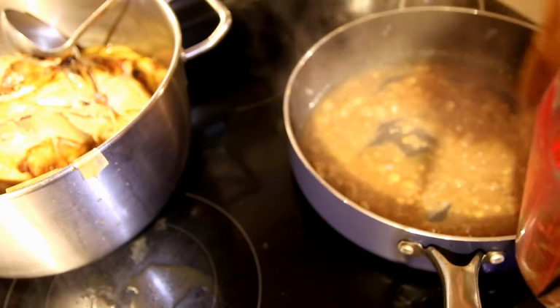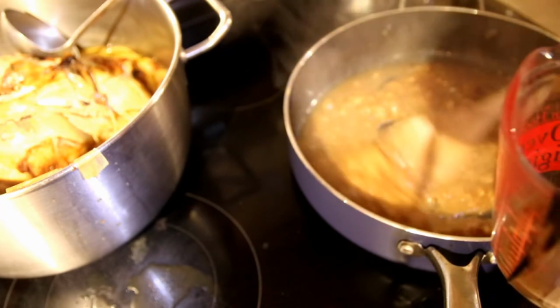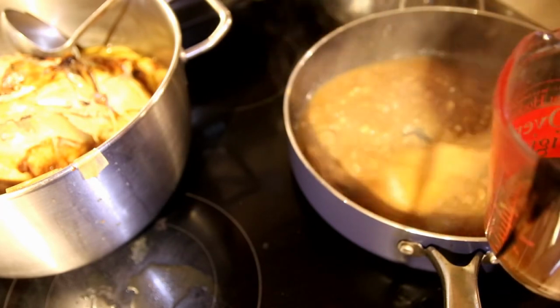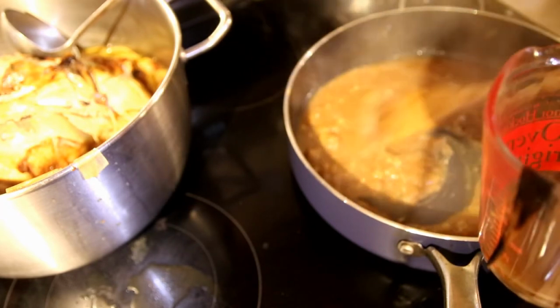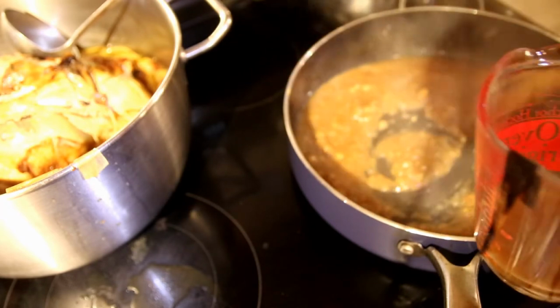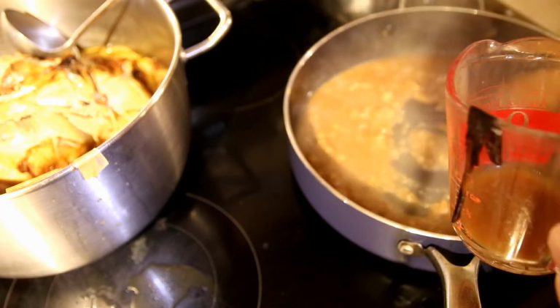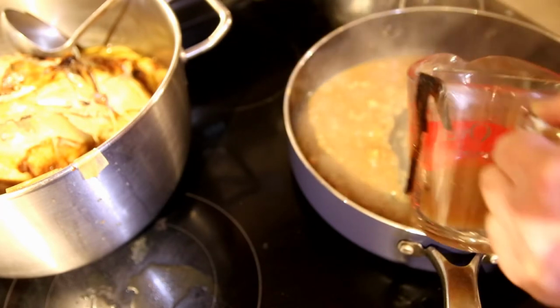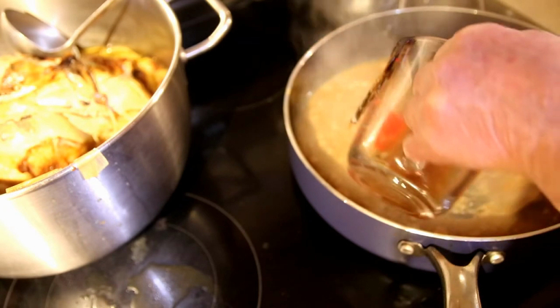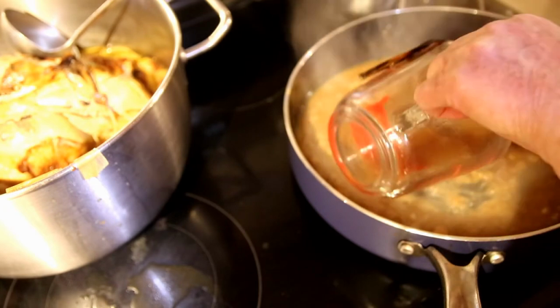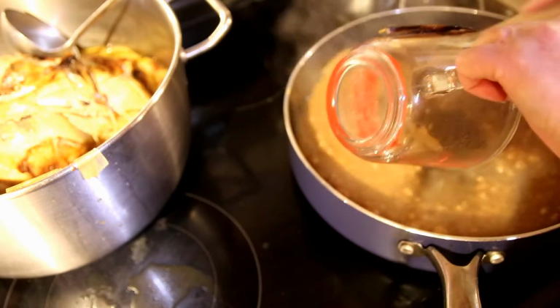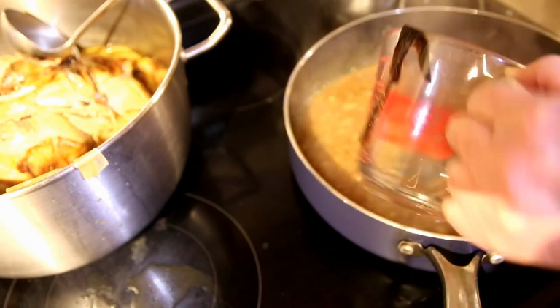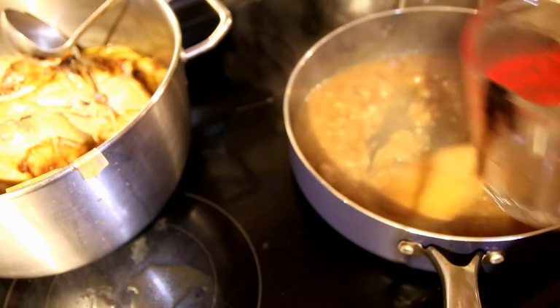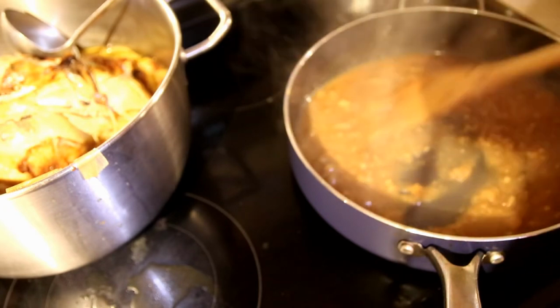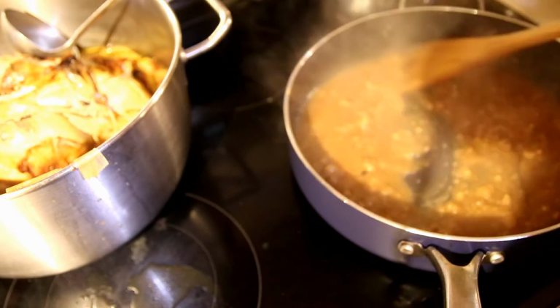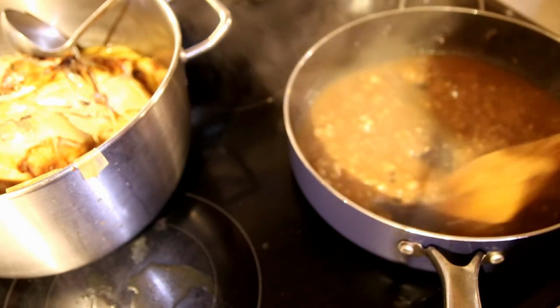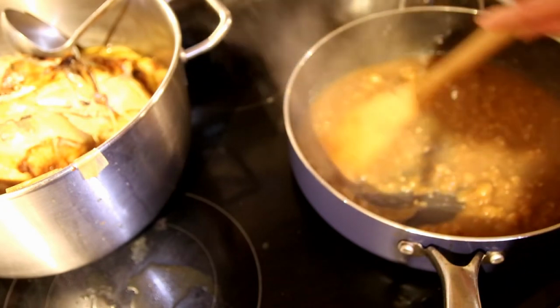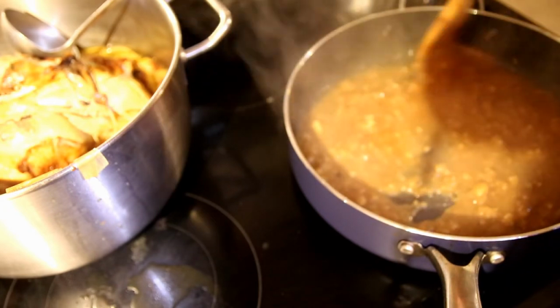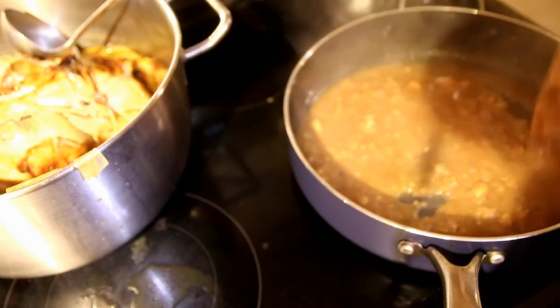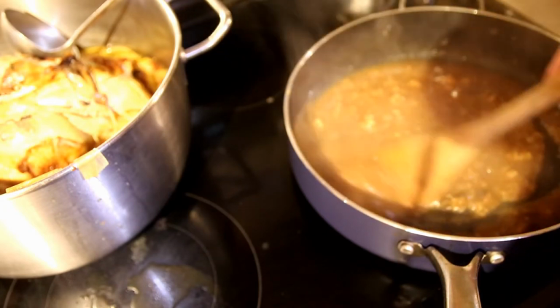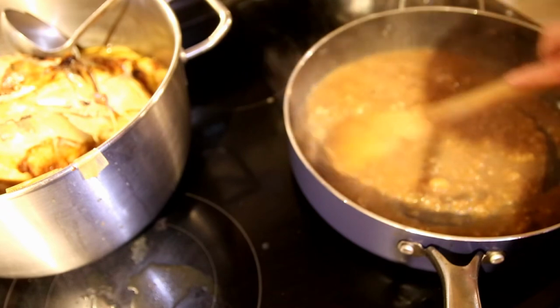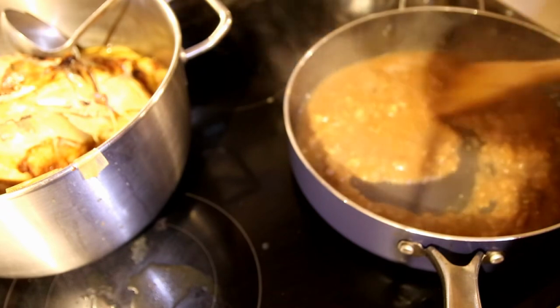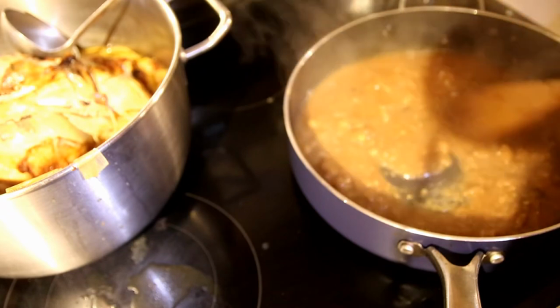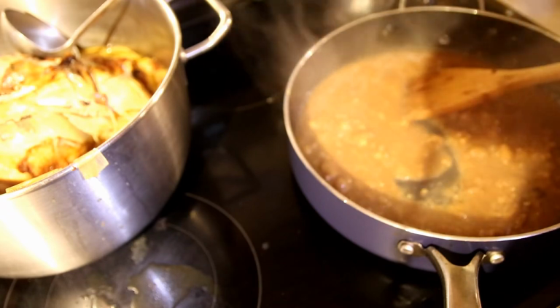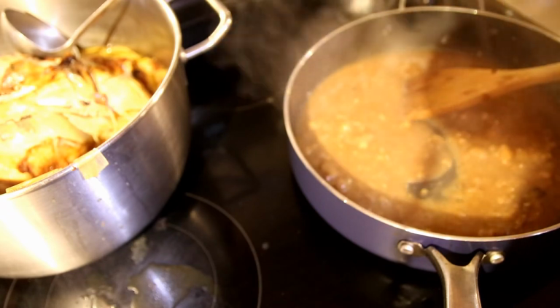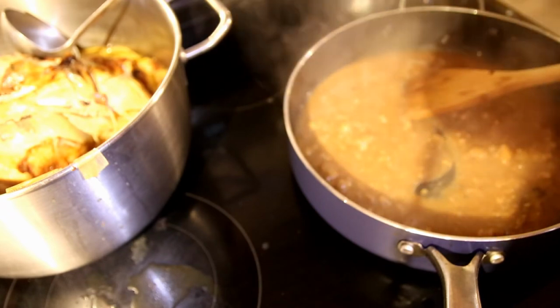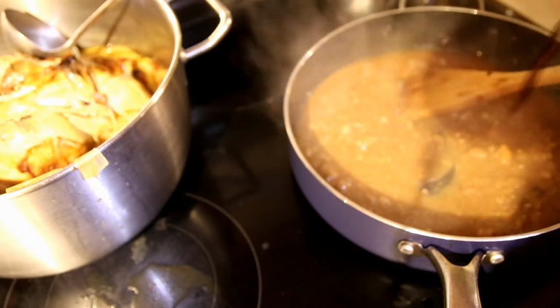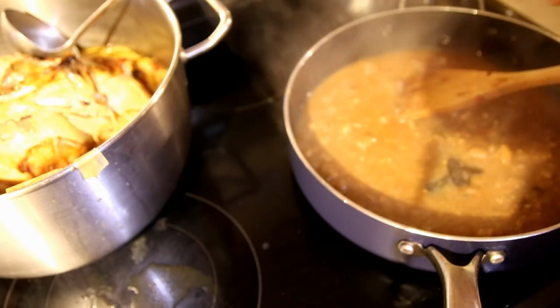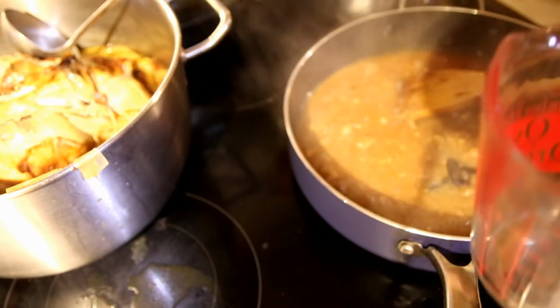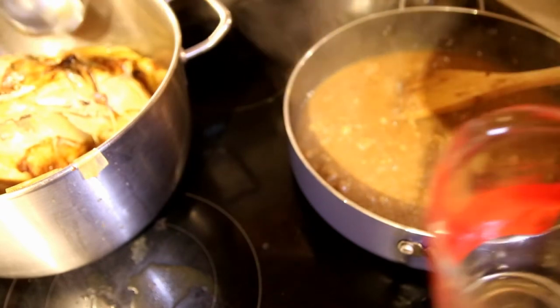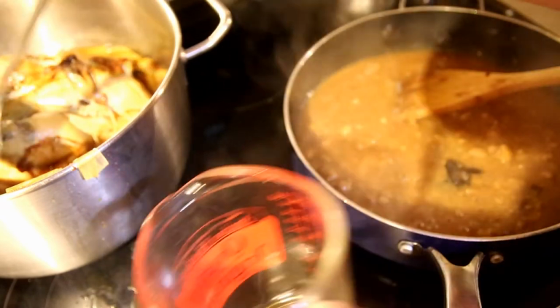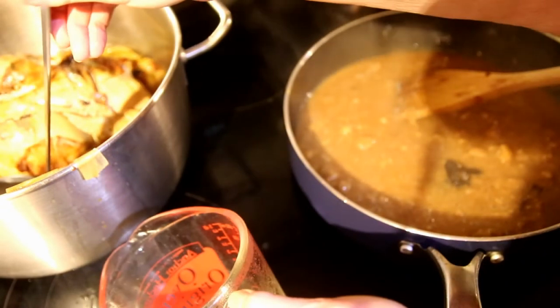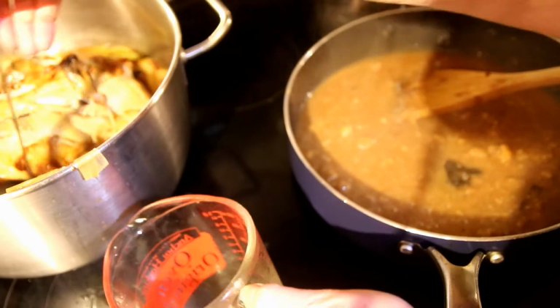Oh, it smells so good! I've never had truffles until this recipe. I'm going to put that in there — I need another cup.